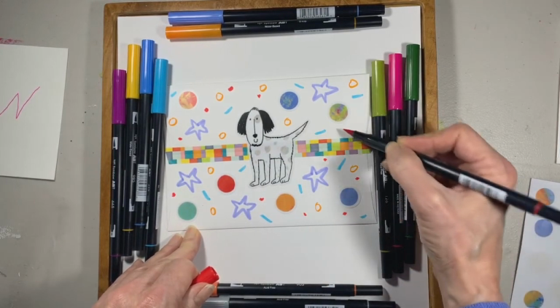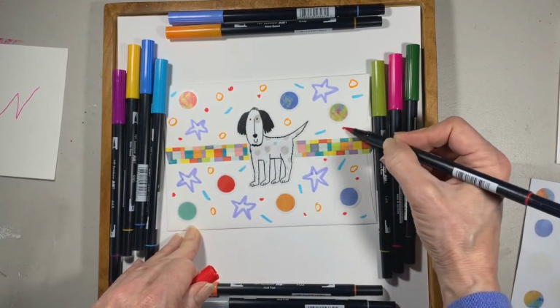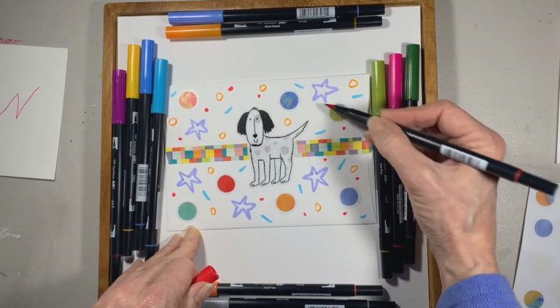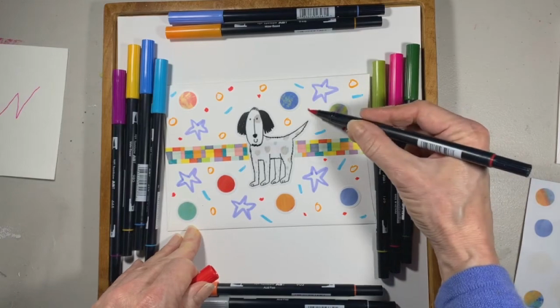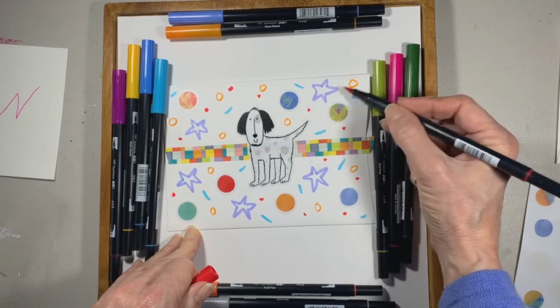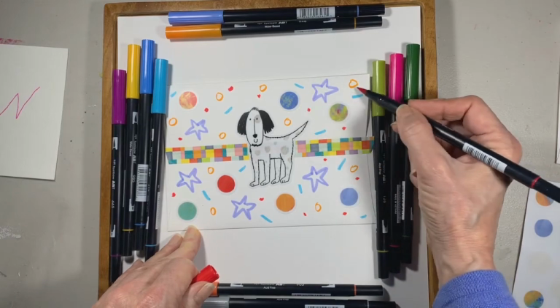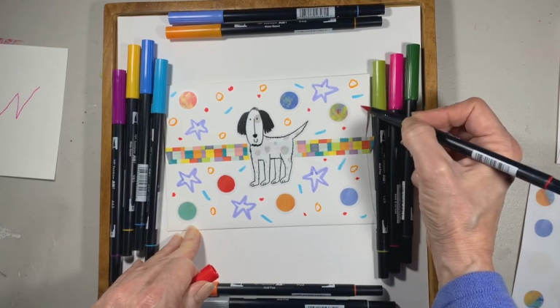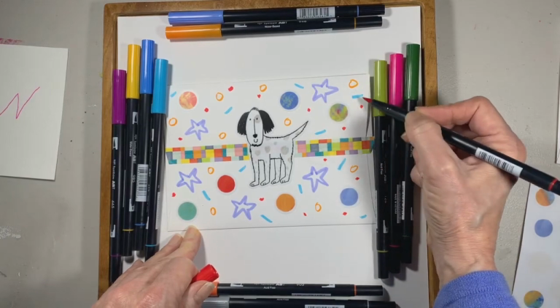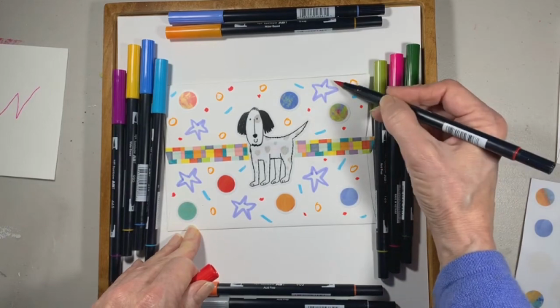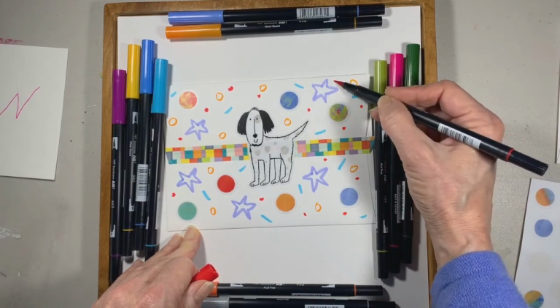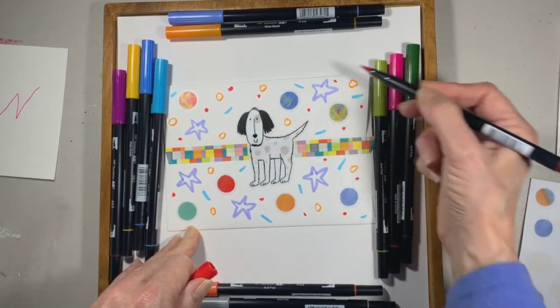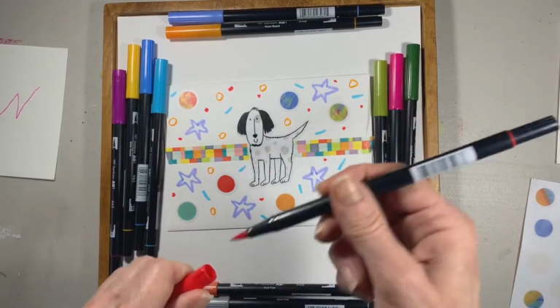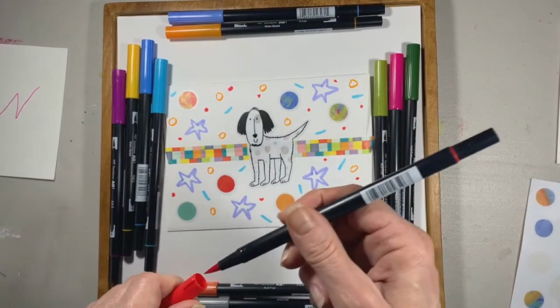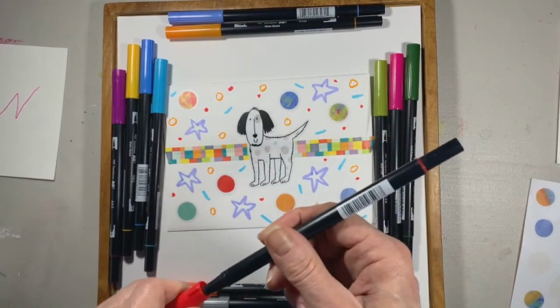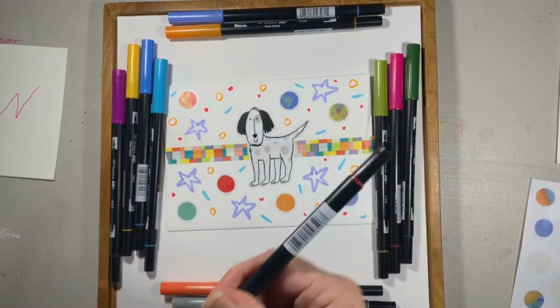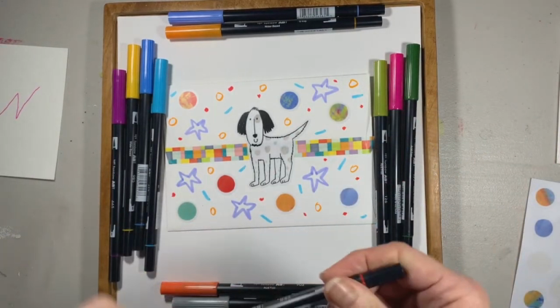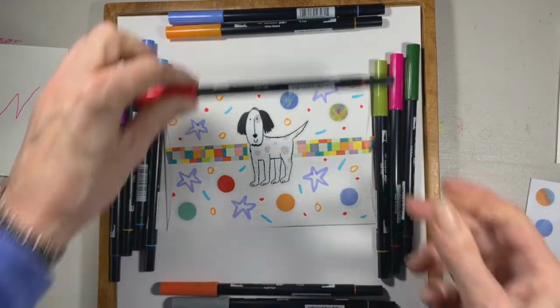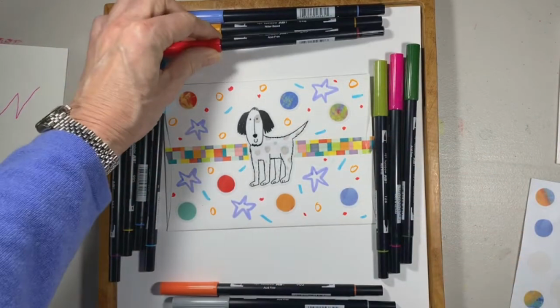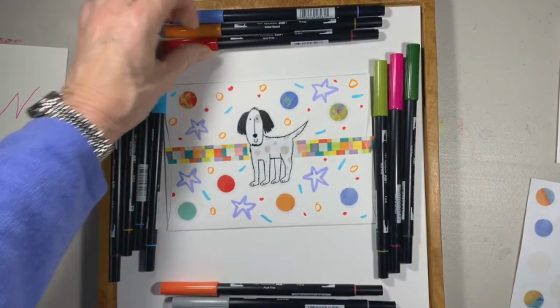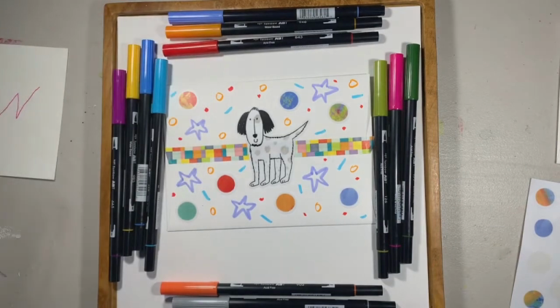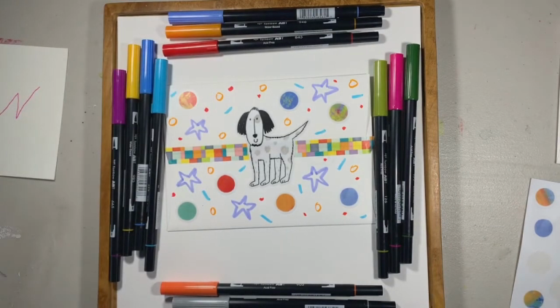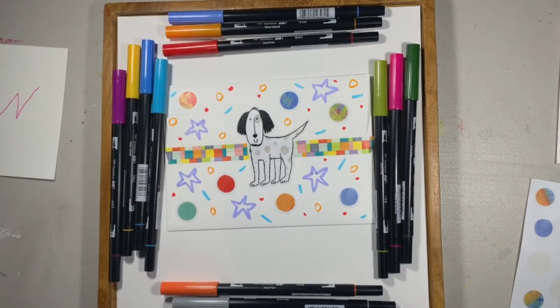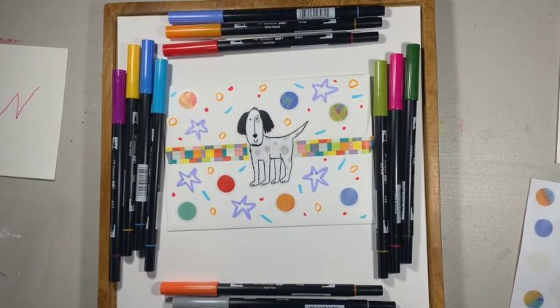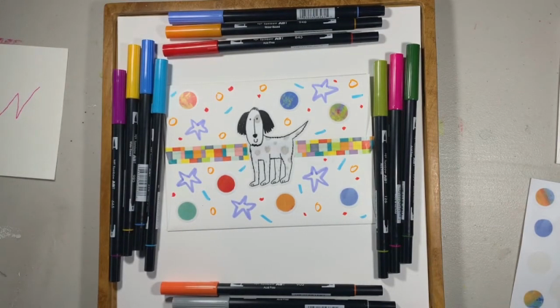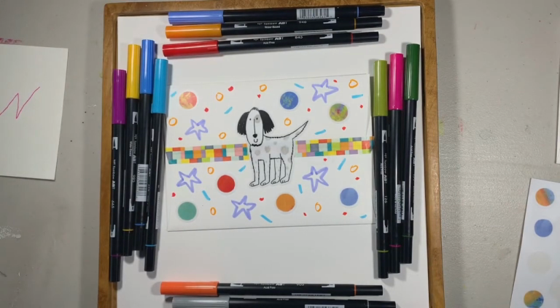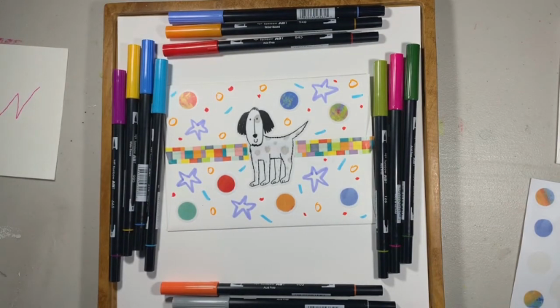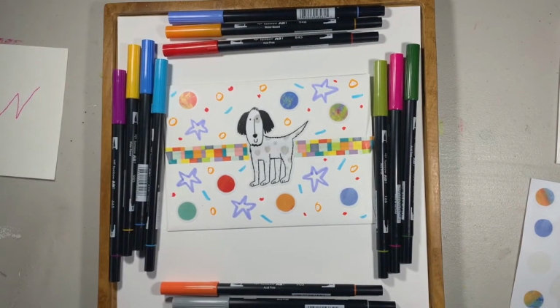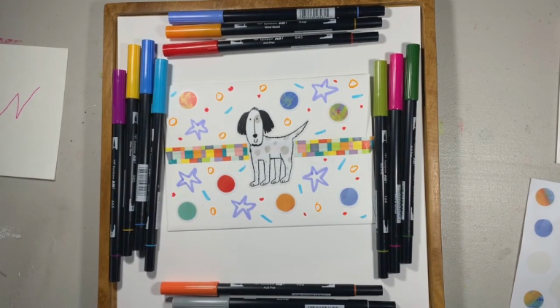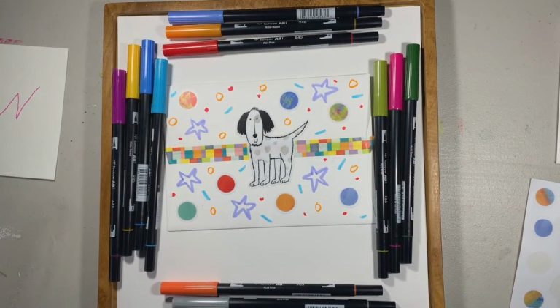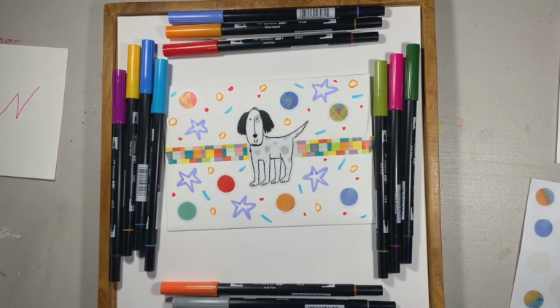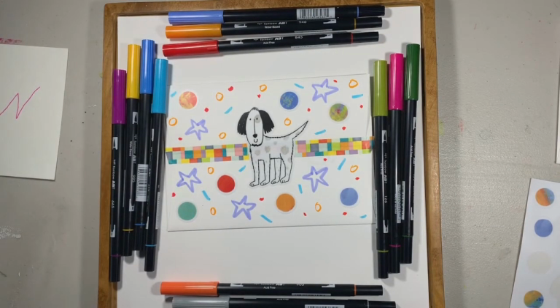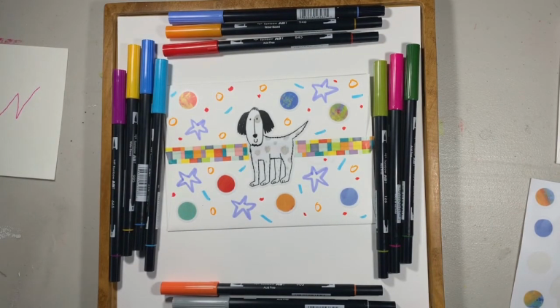So there you go! Go find a card and an envelope and make something for someone — family, friends — and add a little happiness to their mailbox.